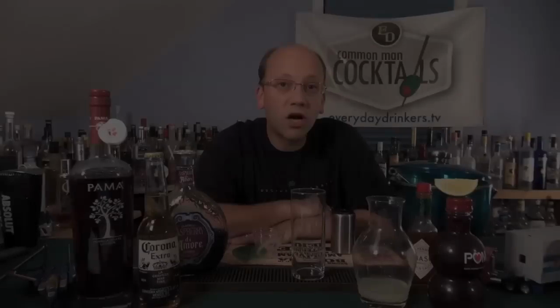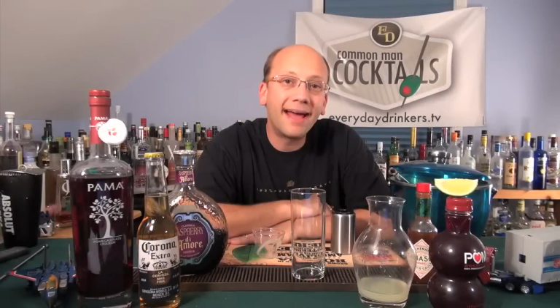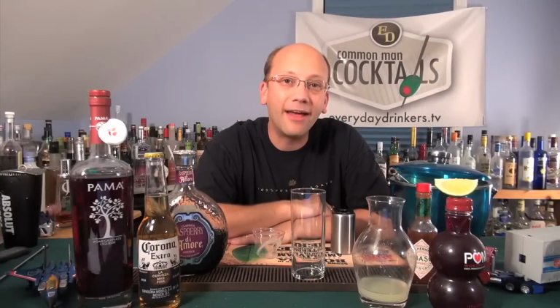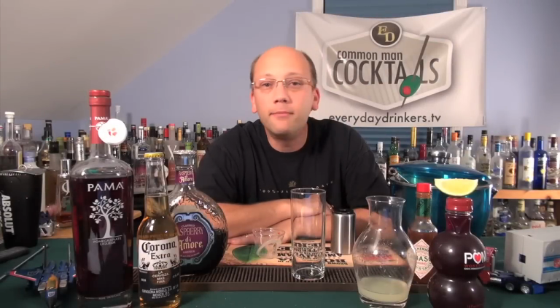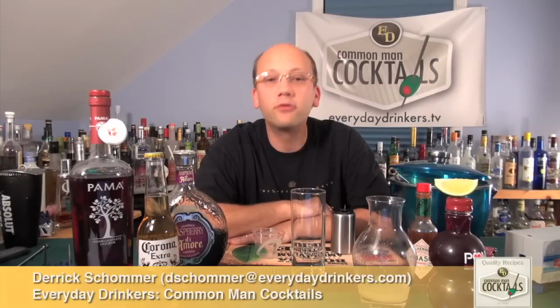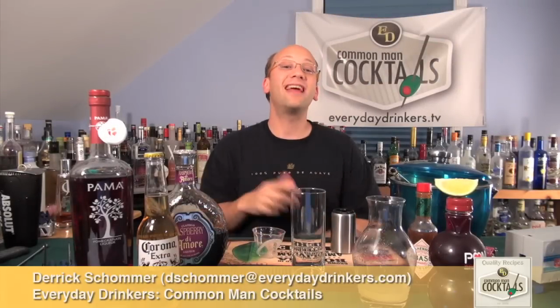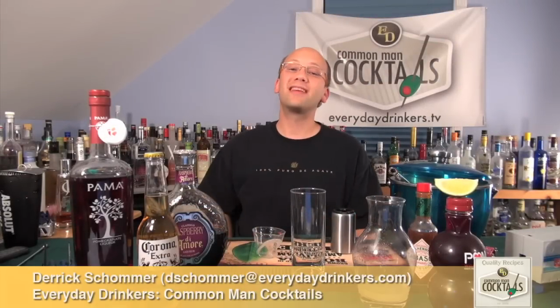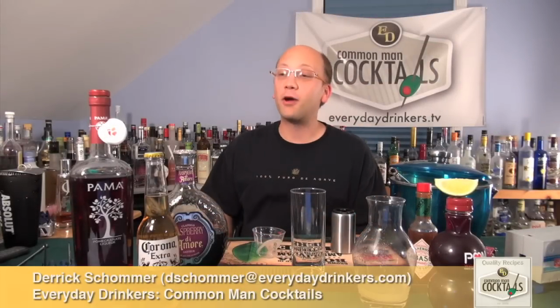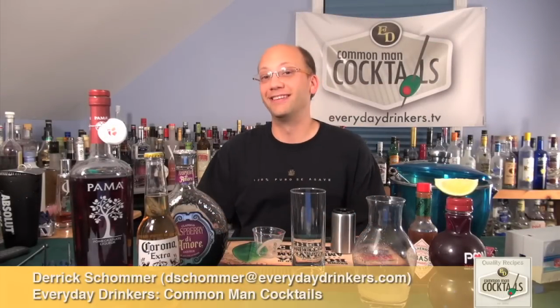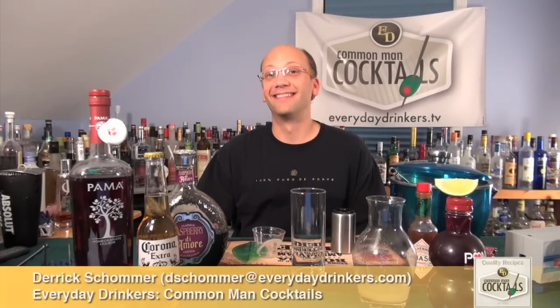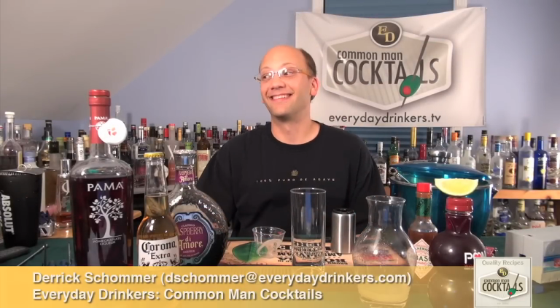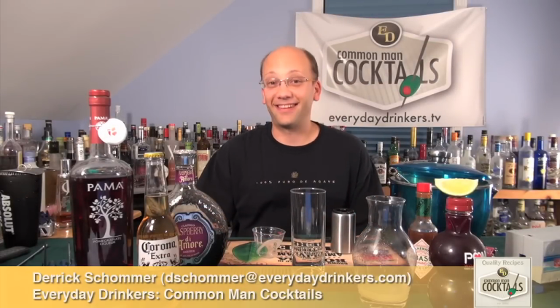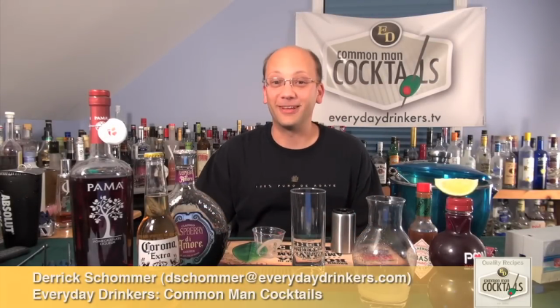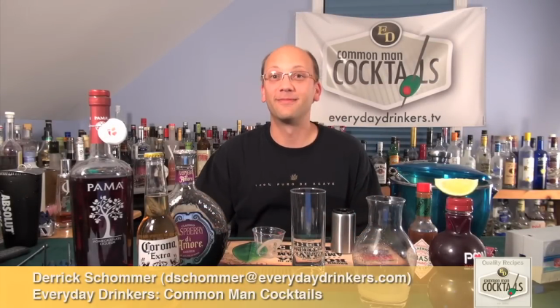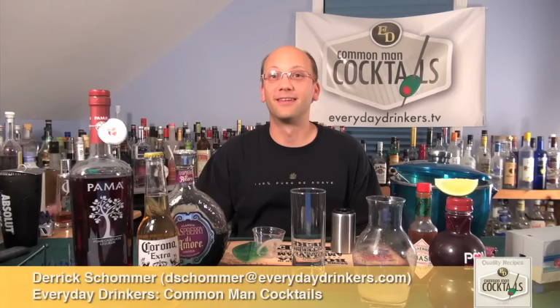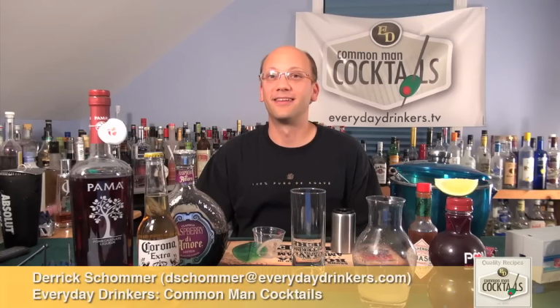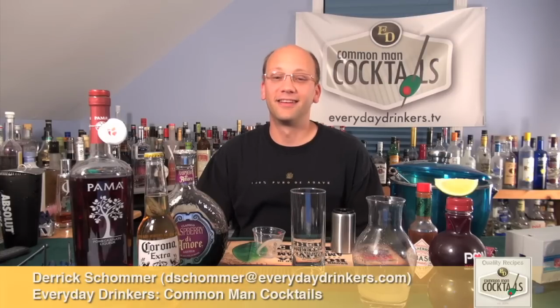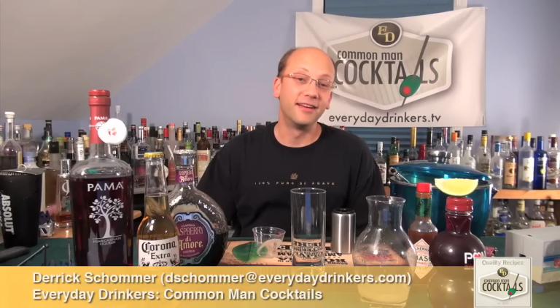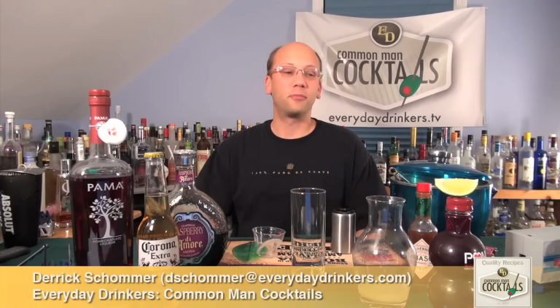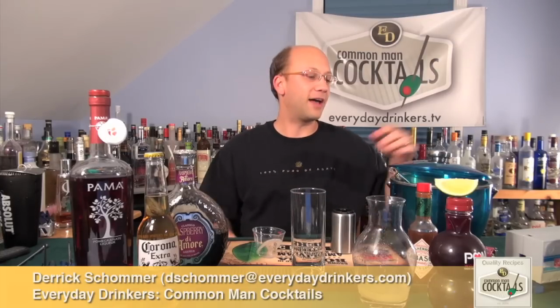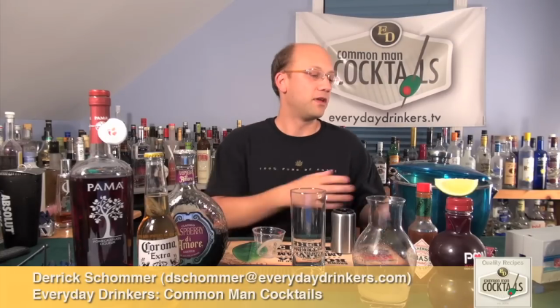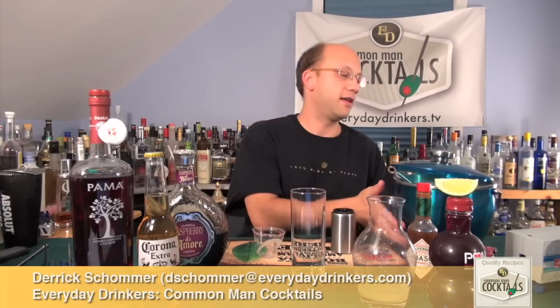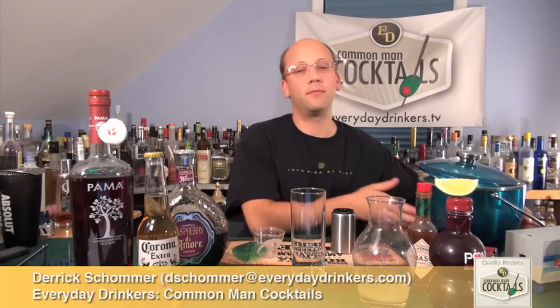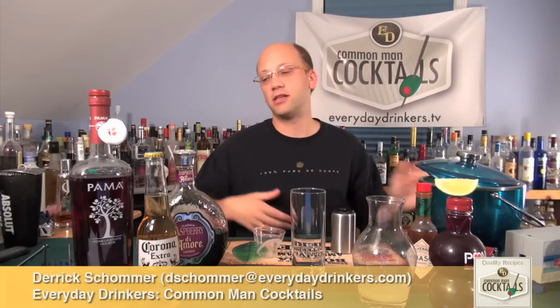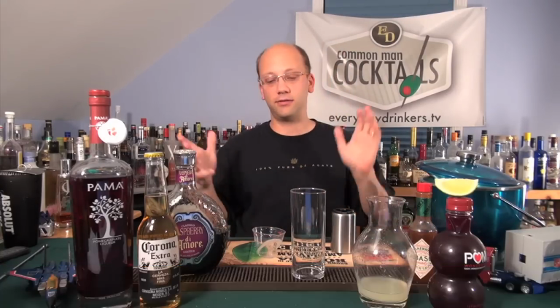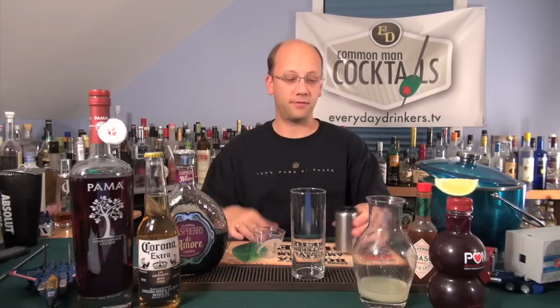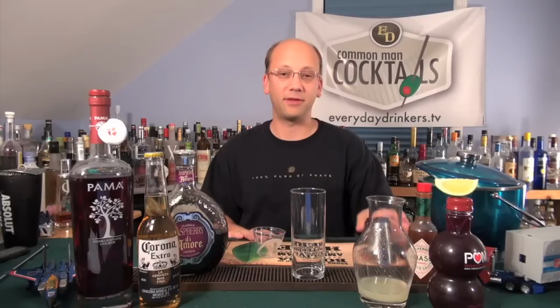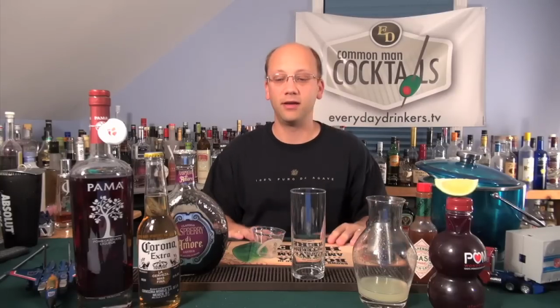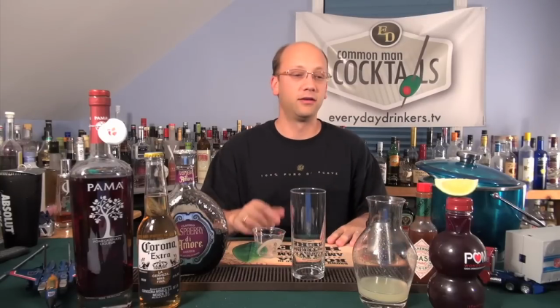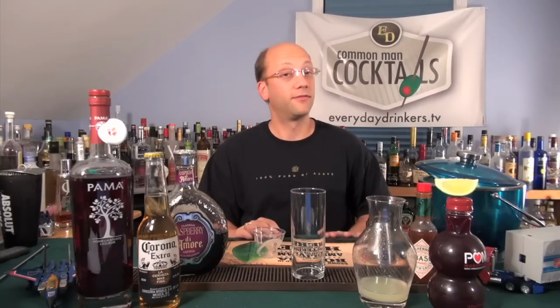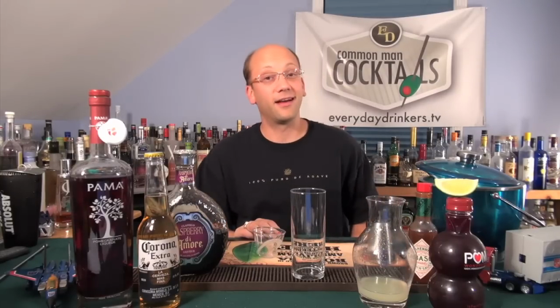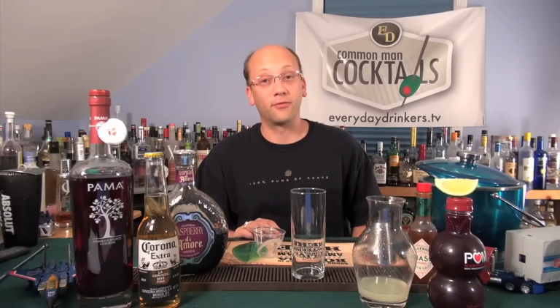Welcome to Common Man Cocktails. I'm your host, Eric Showmer. Today we're going to create the Fire Pigeon. Is that not a cool name? It's a strange name. This recipe comes from Ivan, and the Fire Pigeon, he said, is a family recipe. Family's got a lot of time, my friend.